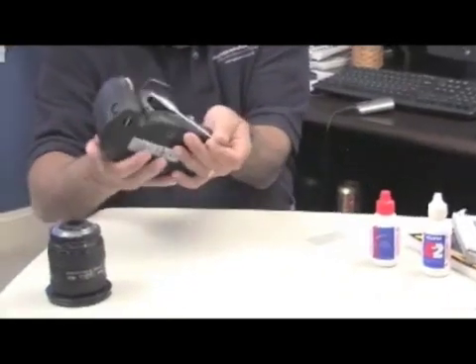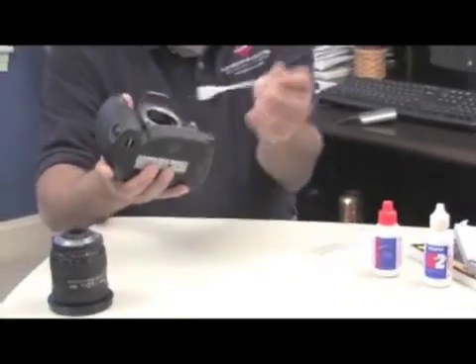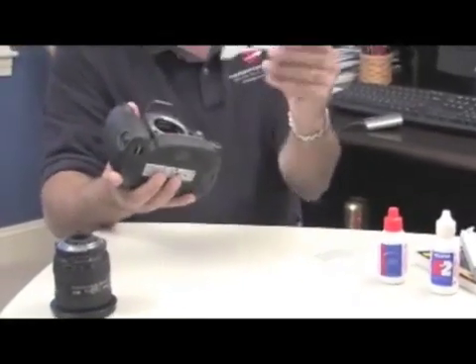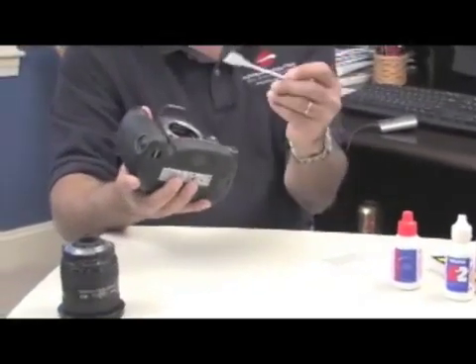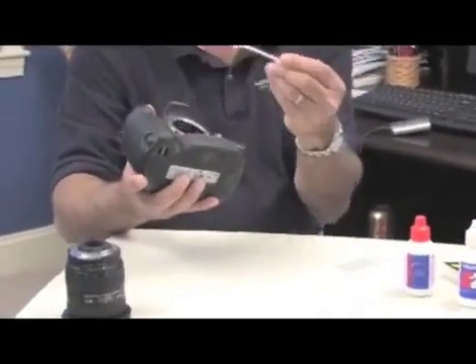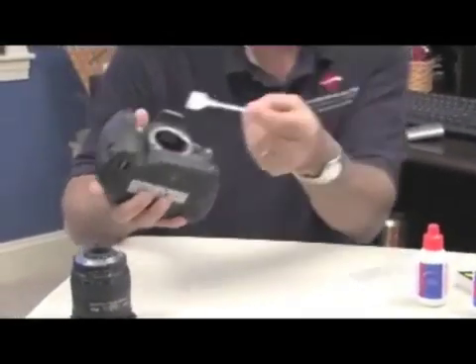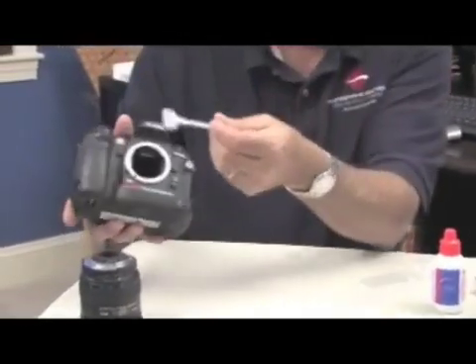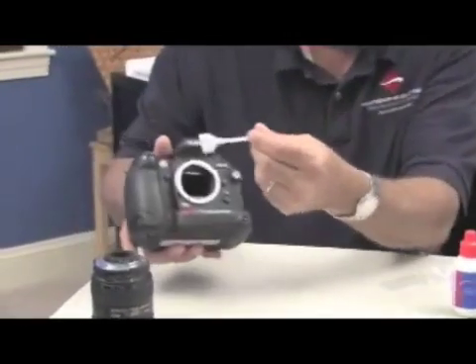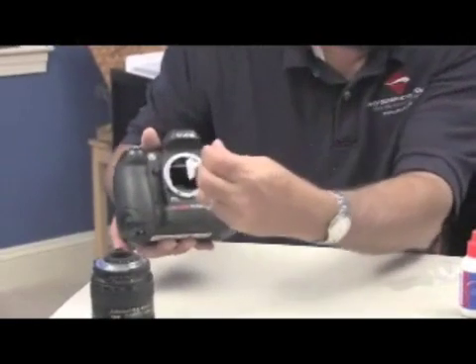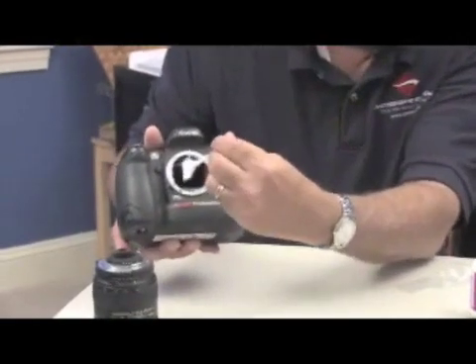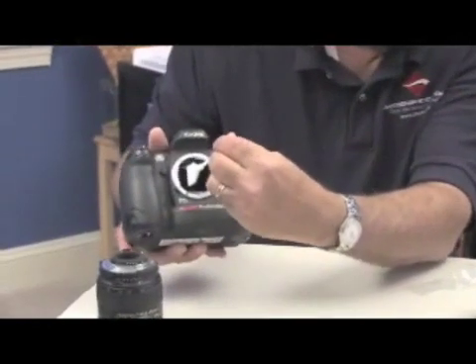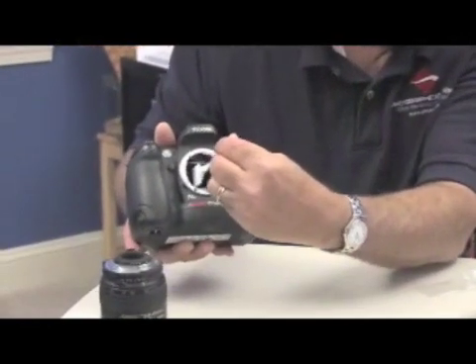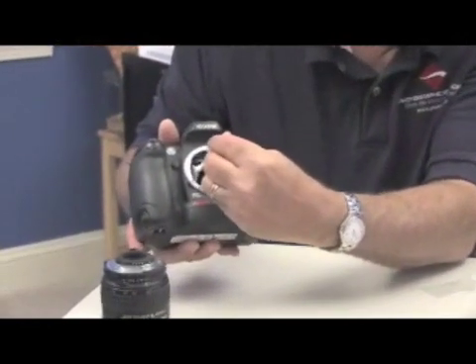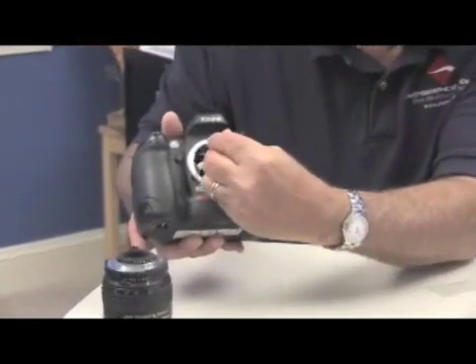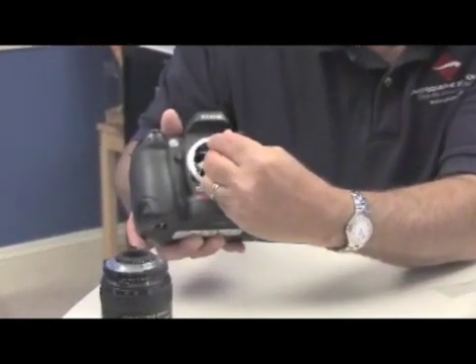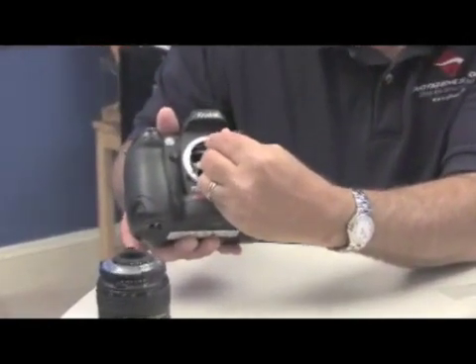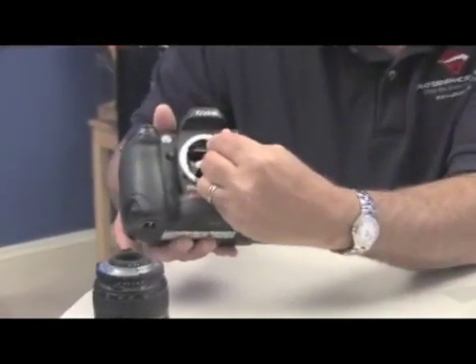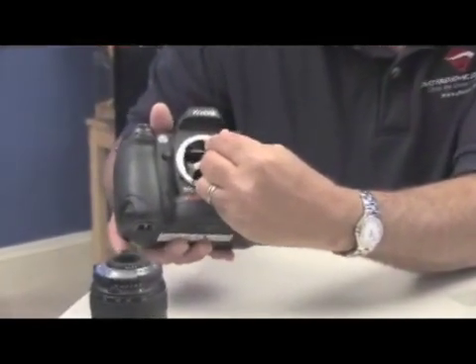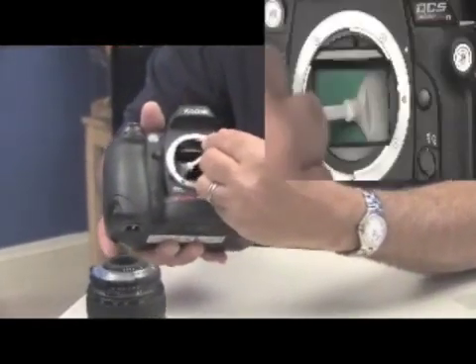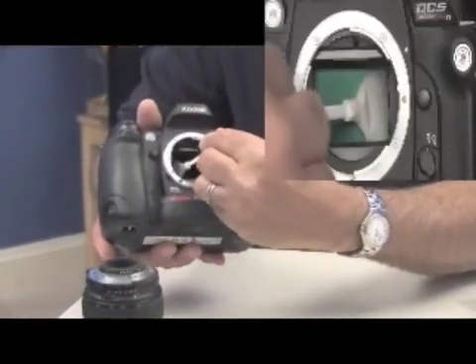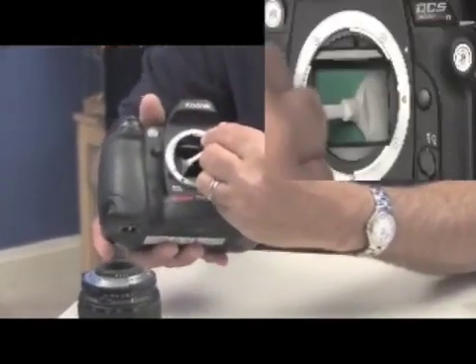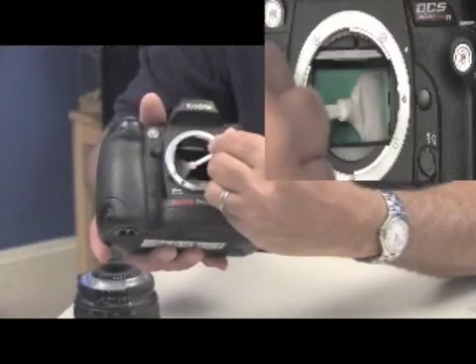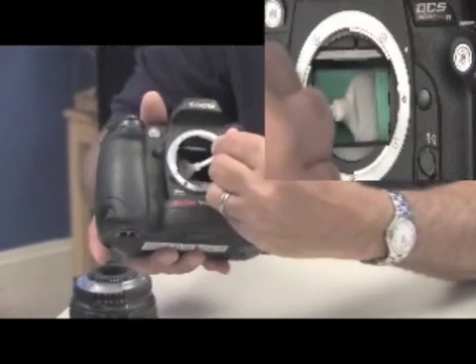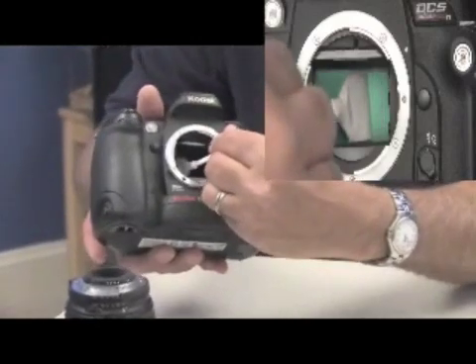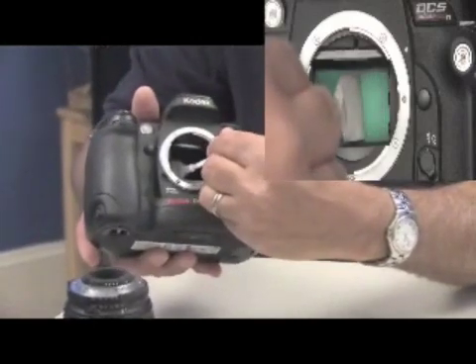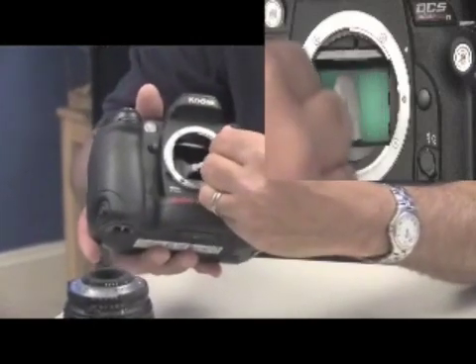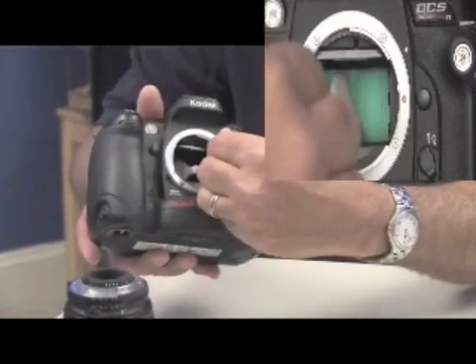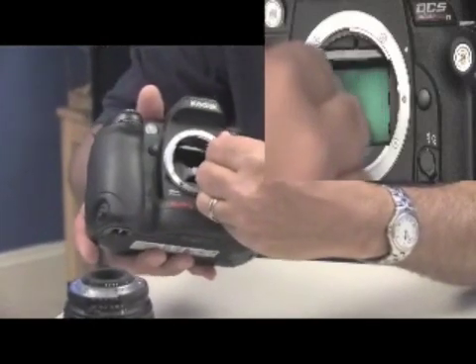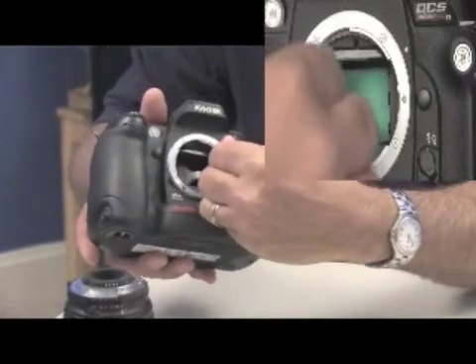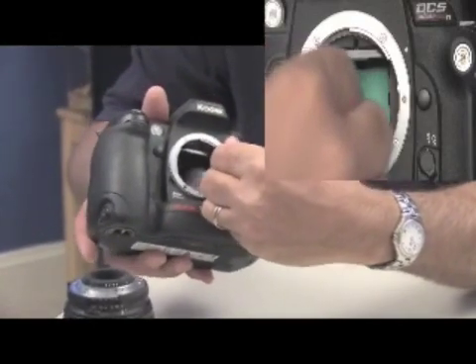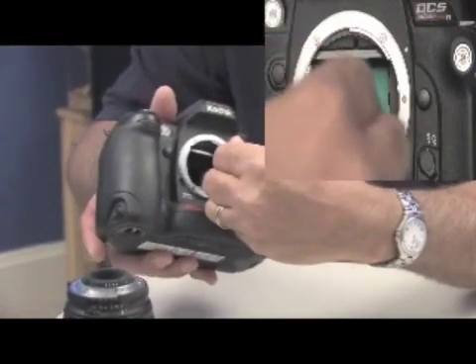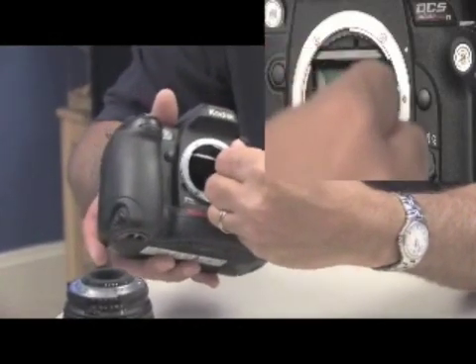Replace the cap so that the Eclipse or E2 doesn't evaporate. Take your camera with the swab, place the swab on one end of the sensor, put it at an angle with enough pressure to bend the swab, and go once across.